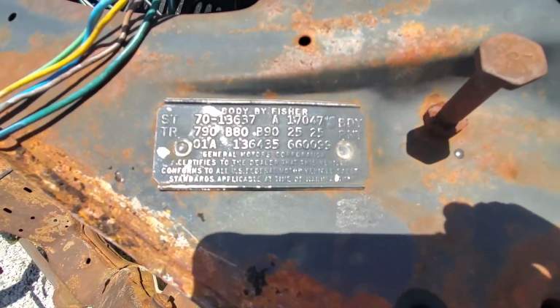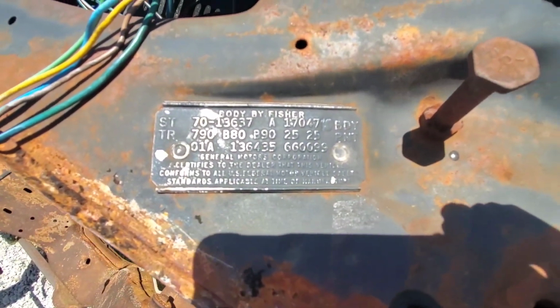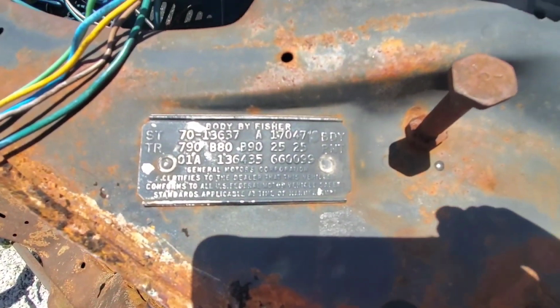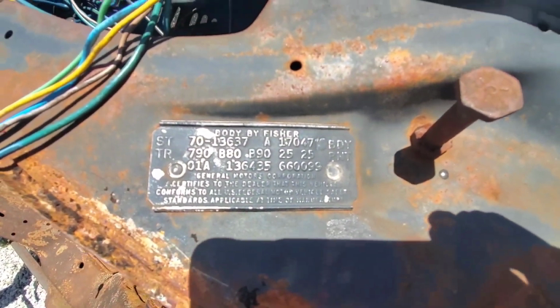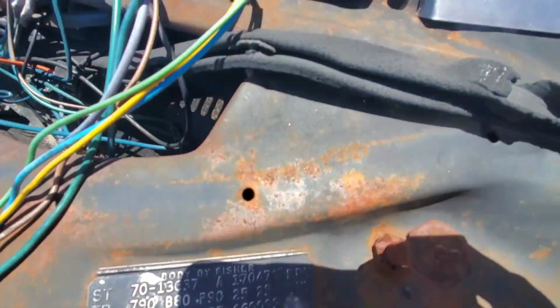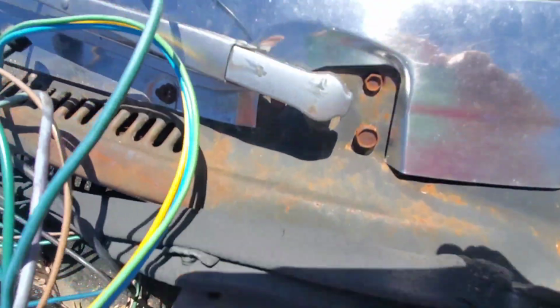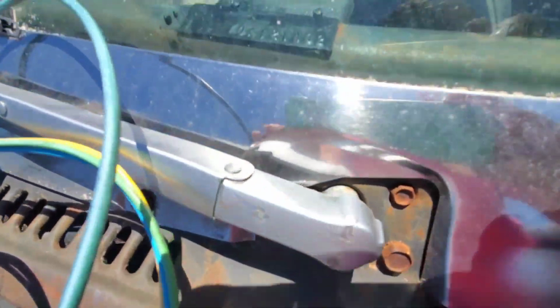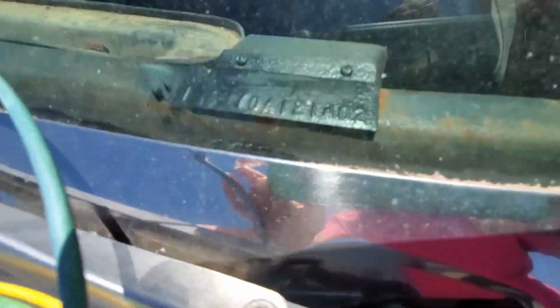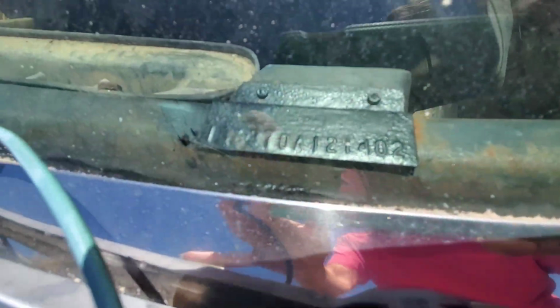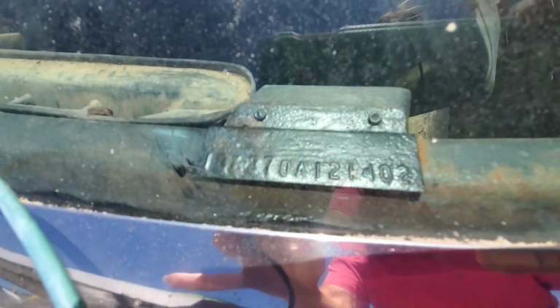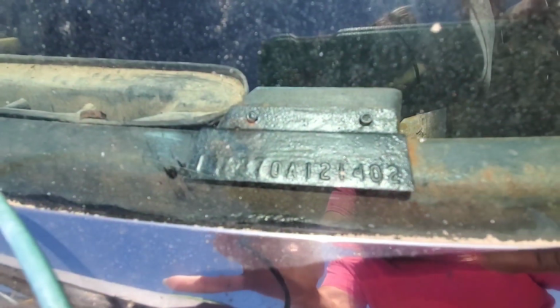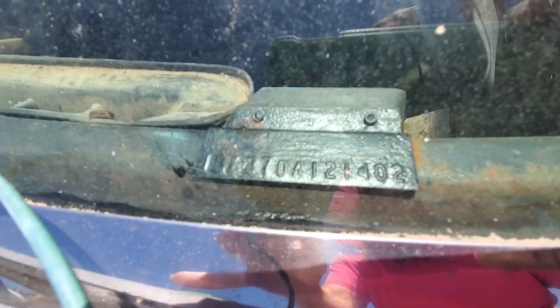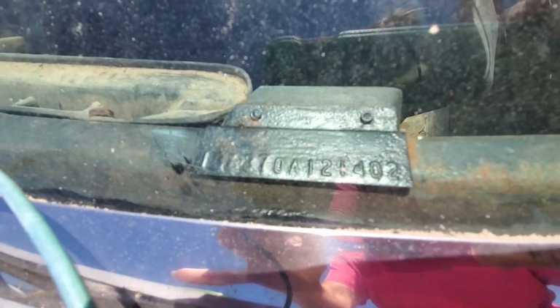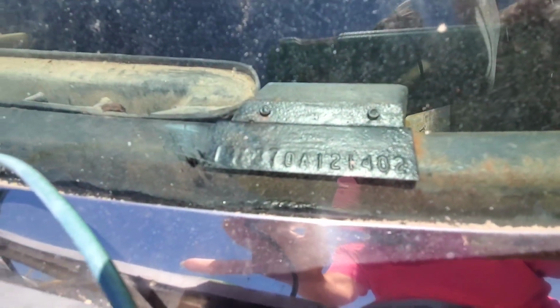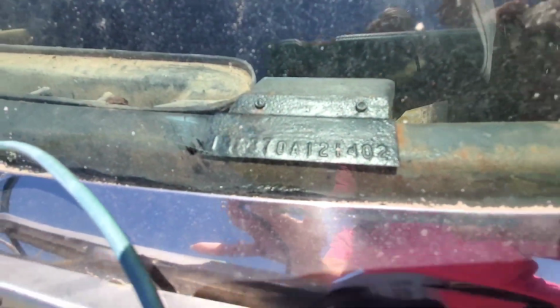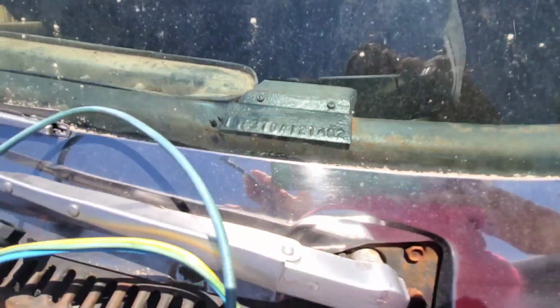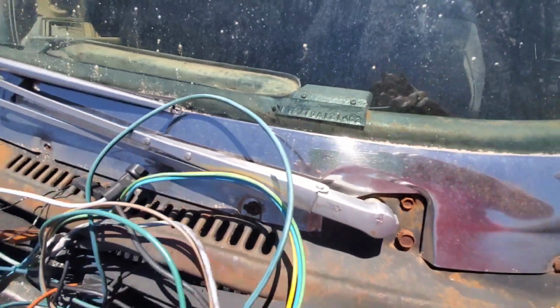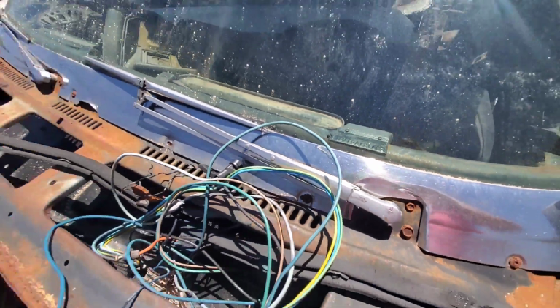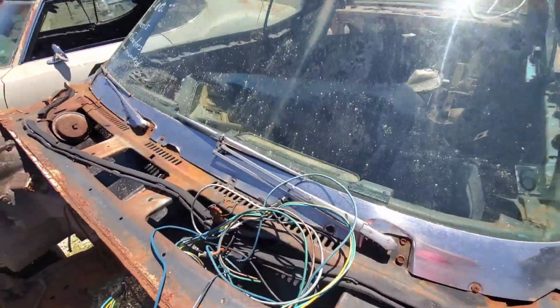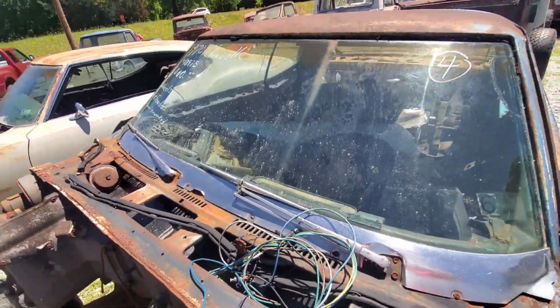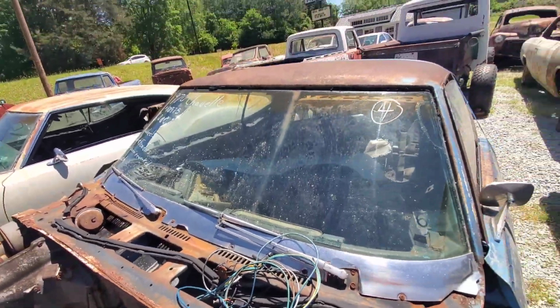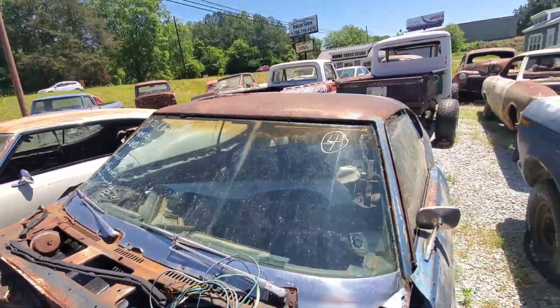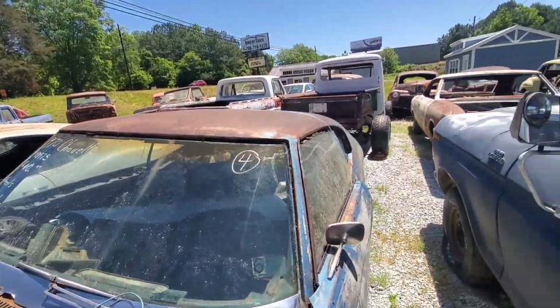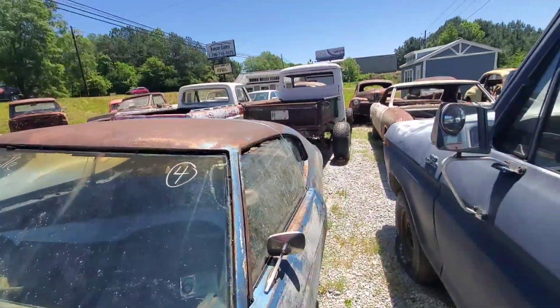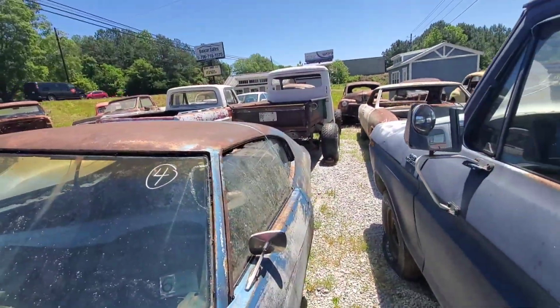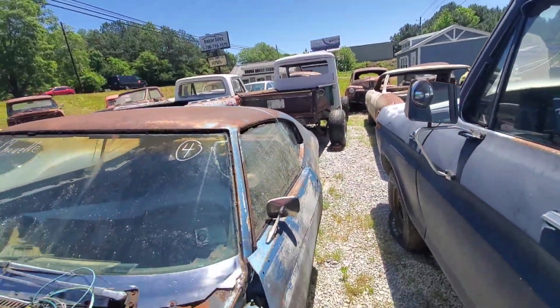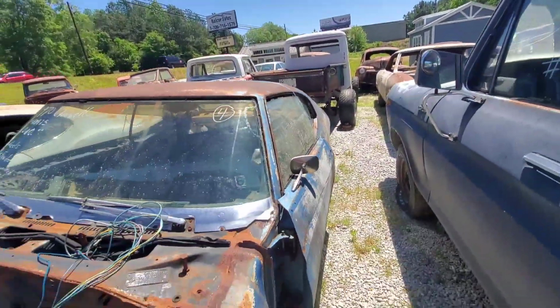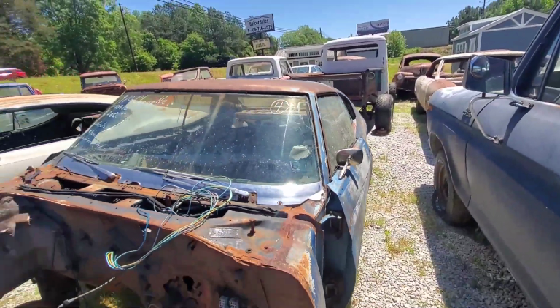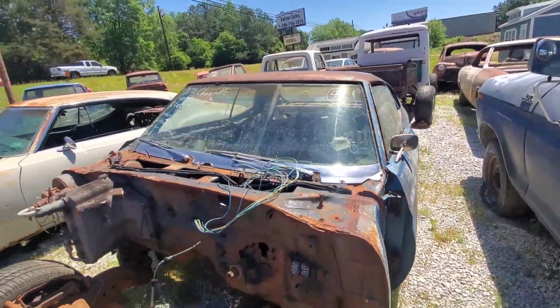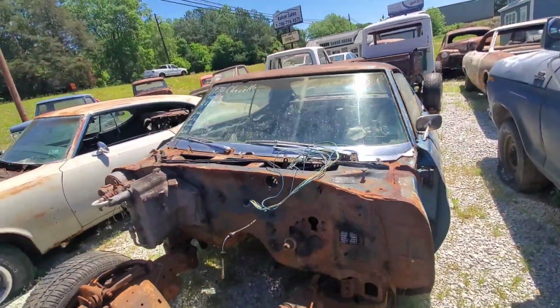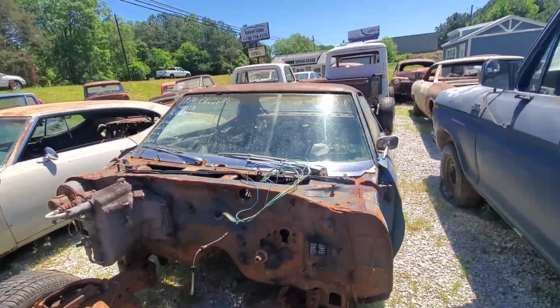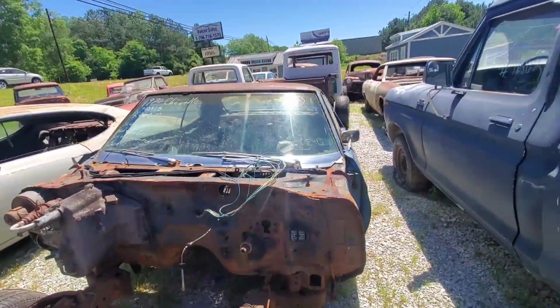Hope that they can see that. There's a VIN plate right here in the window. We've got this Chevelle — it's a 1970 Chevelle. It's $4,000.